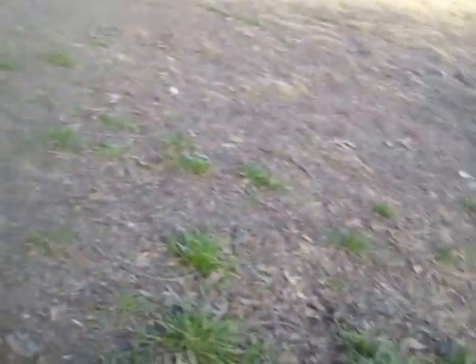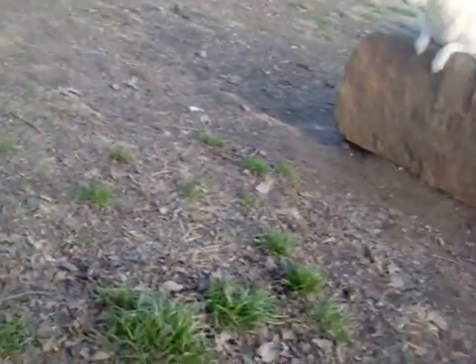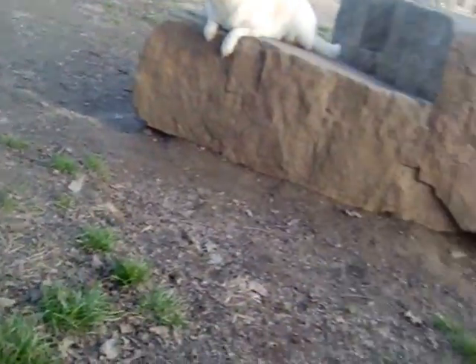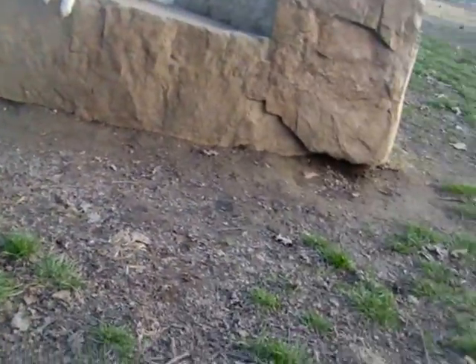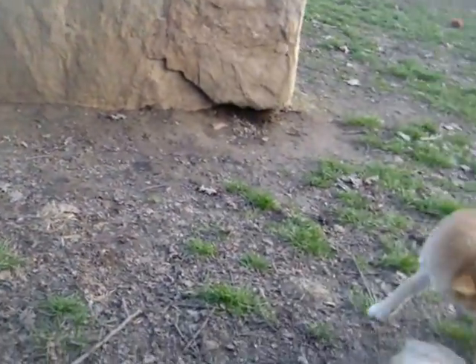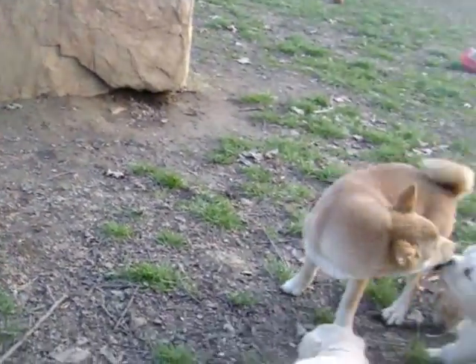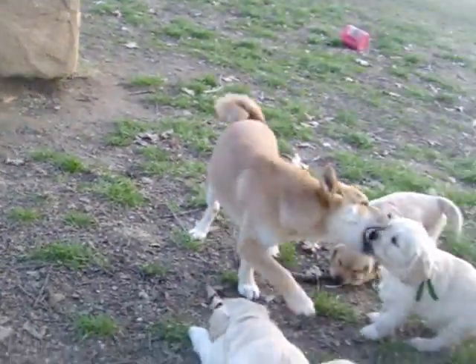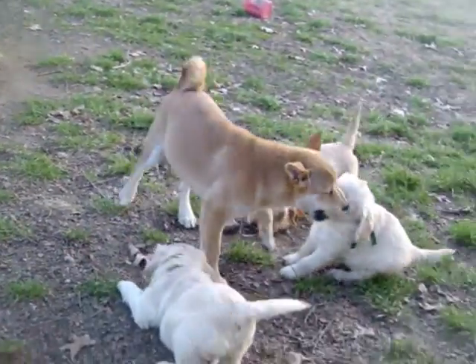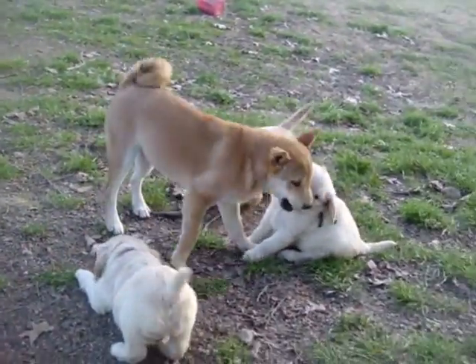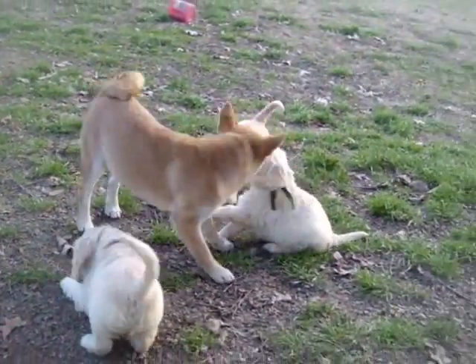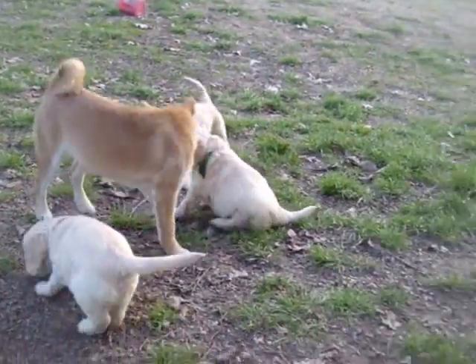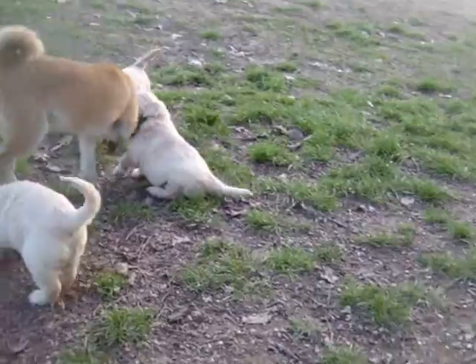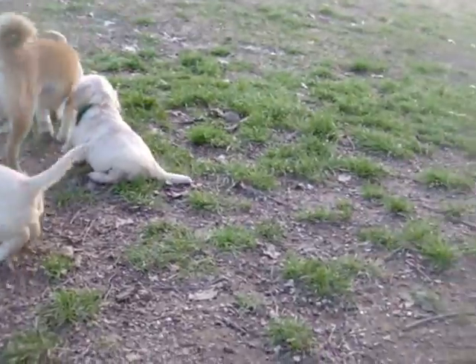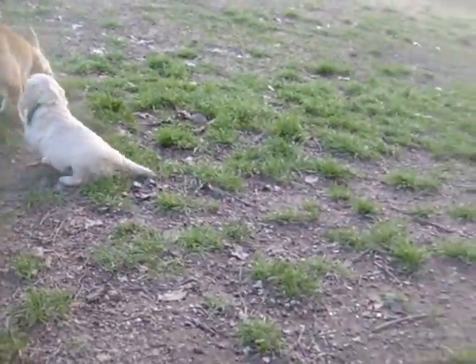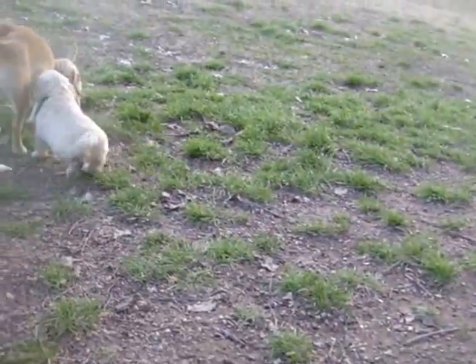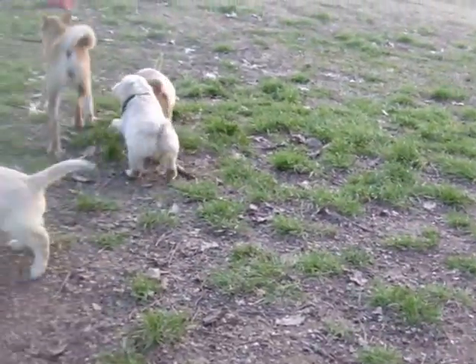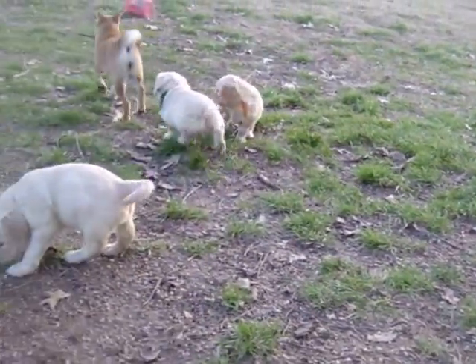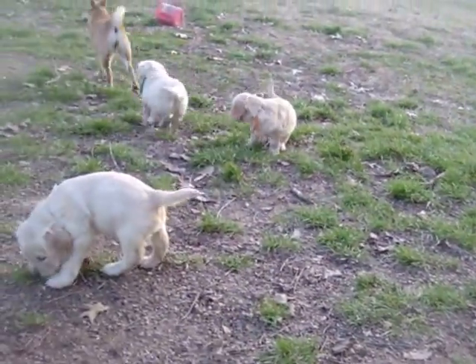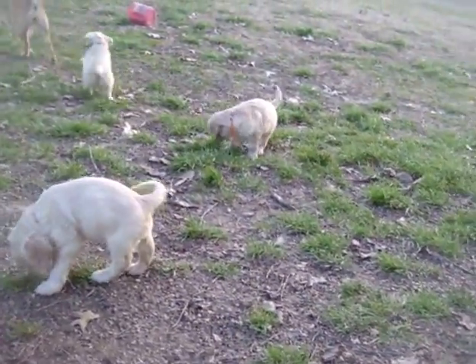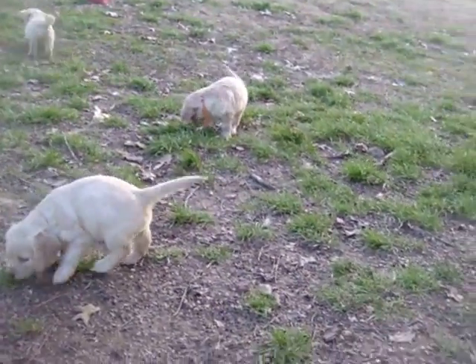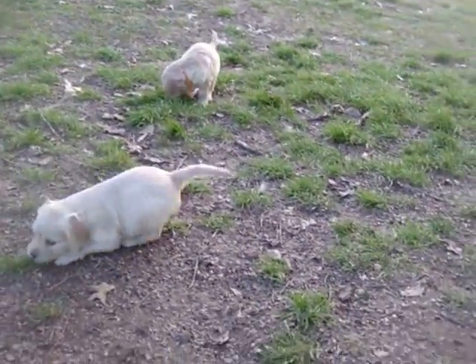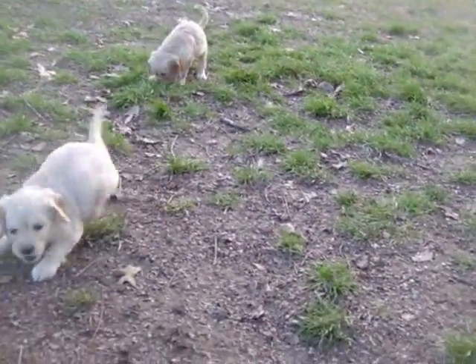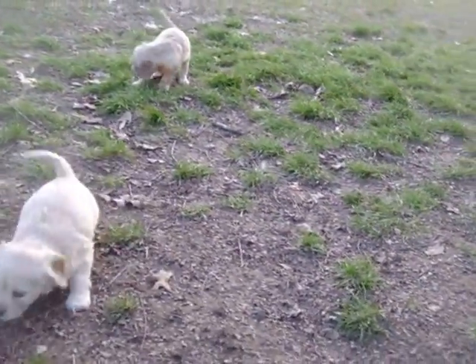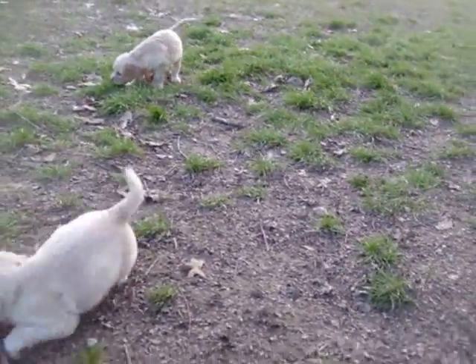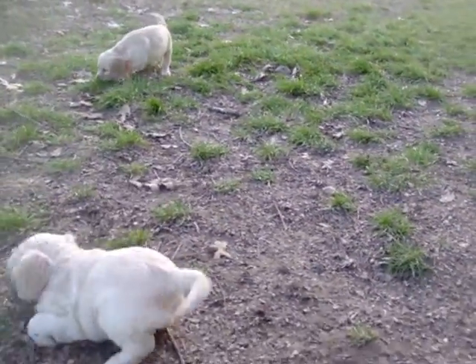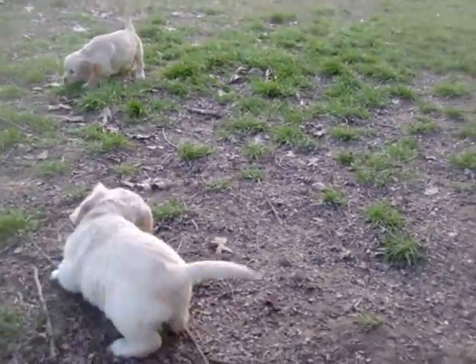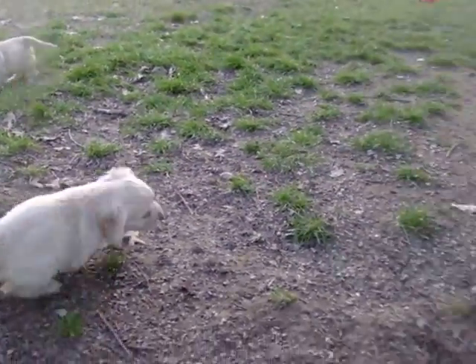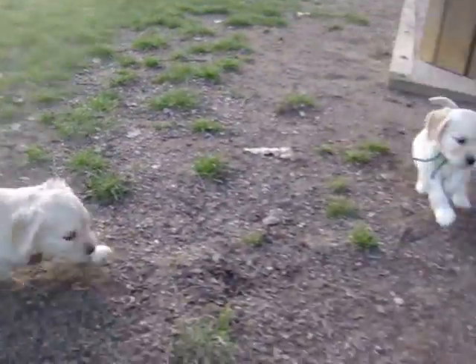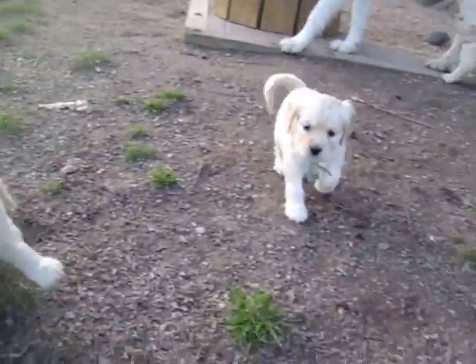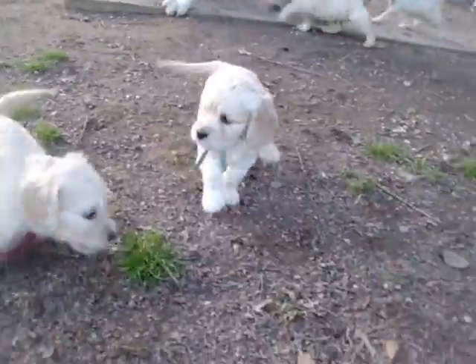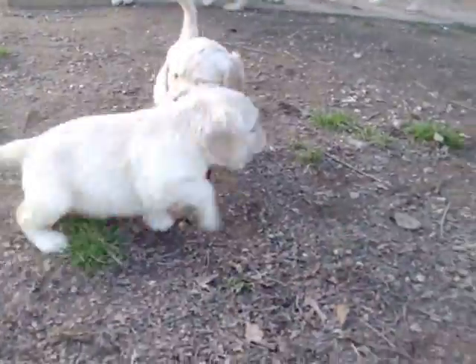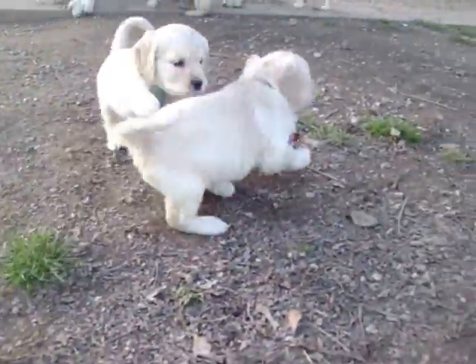We have six boys and seven girls. There are puppies available if you're interested.